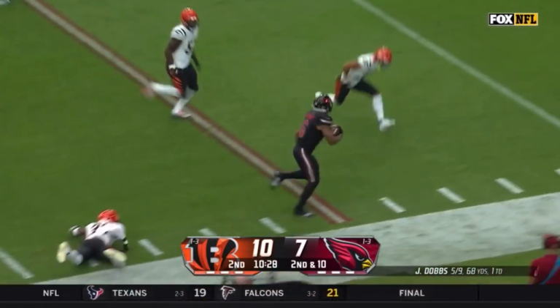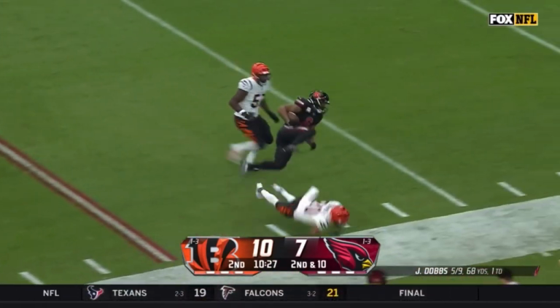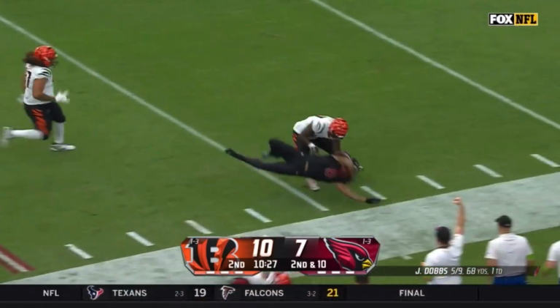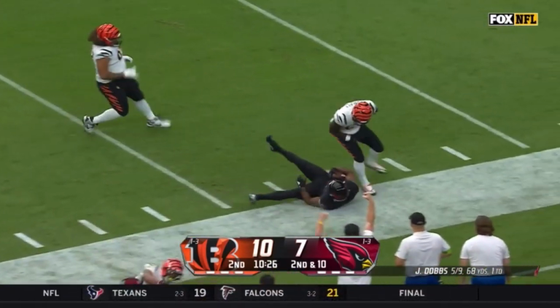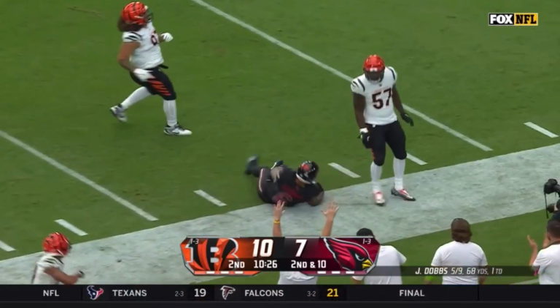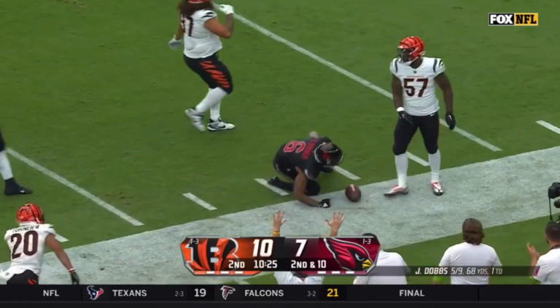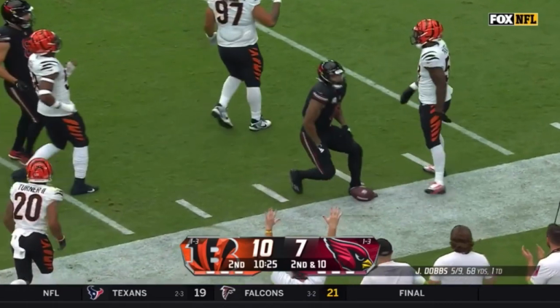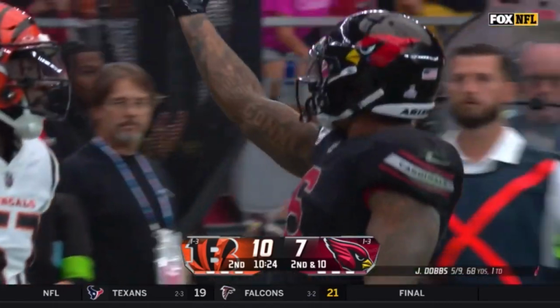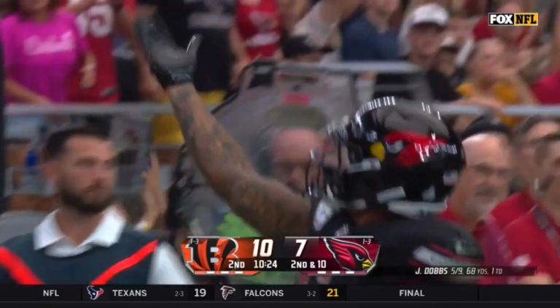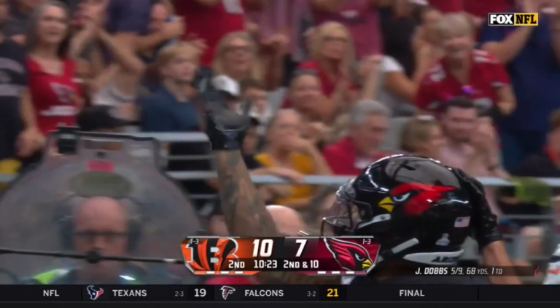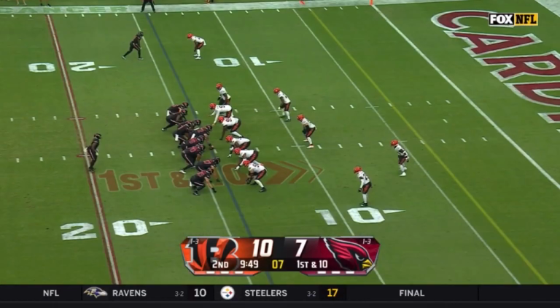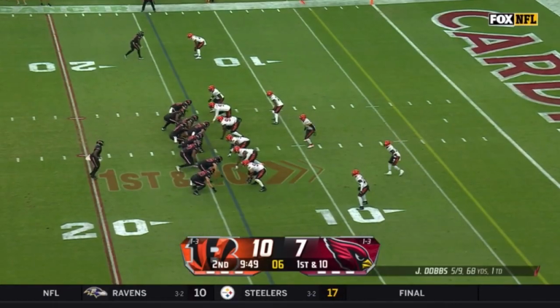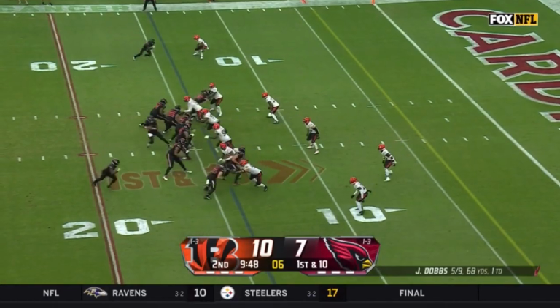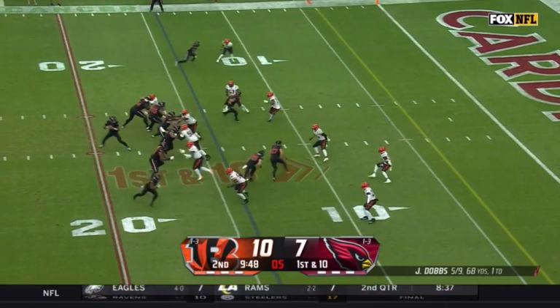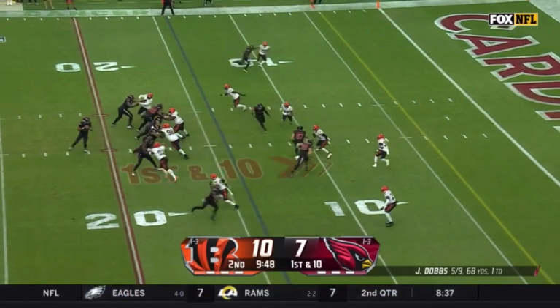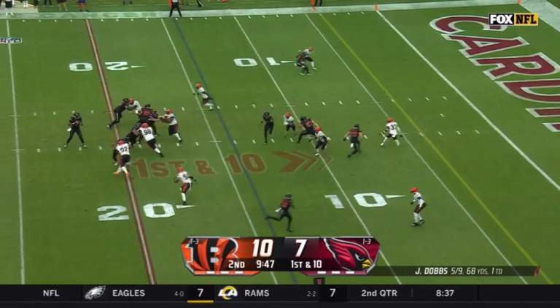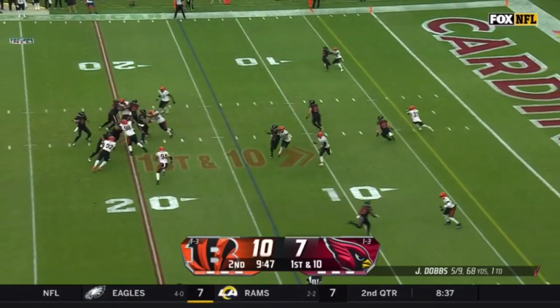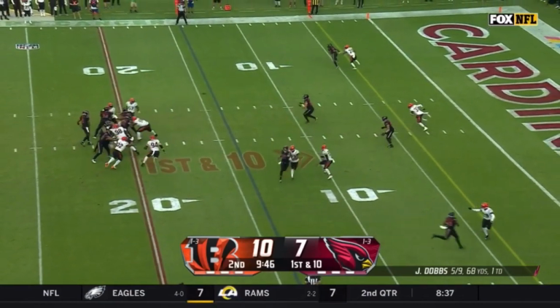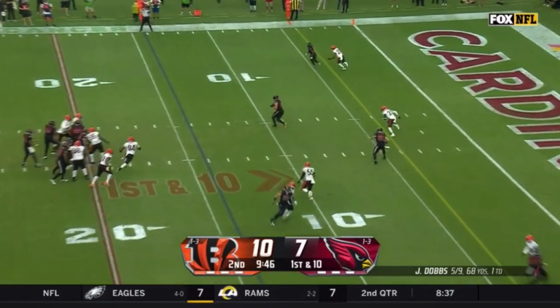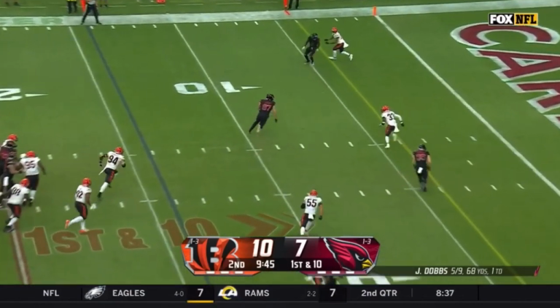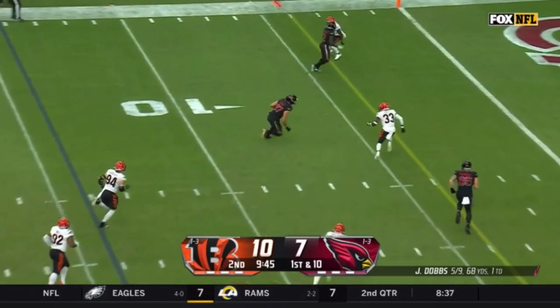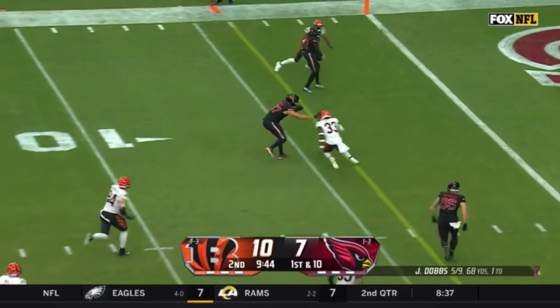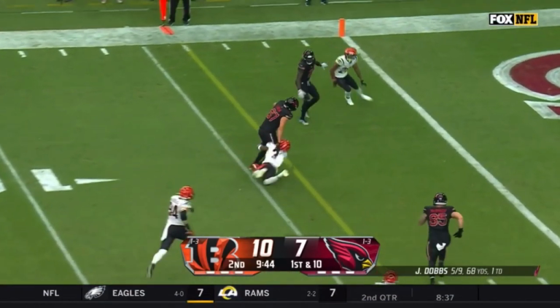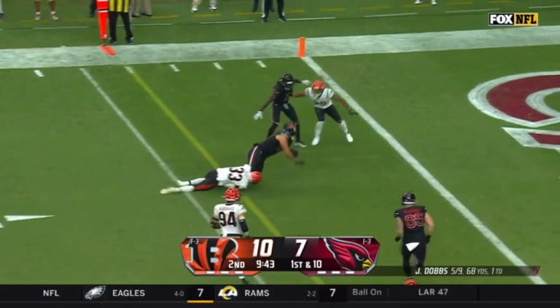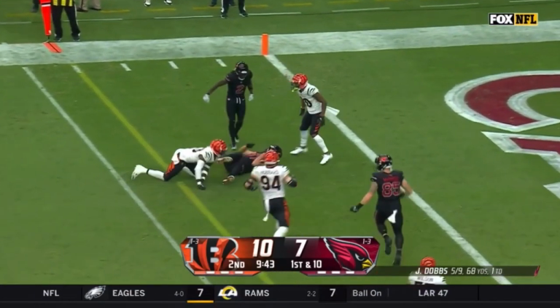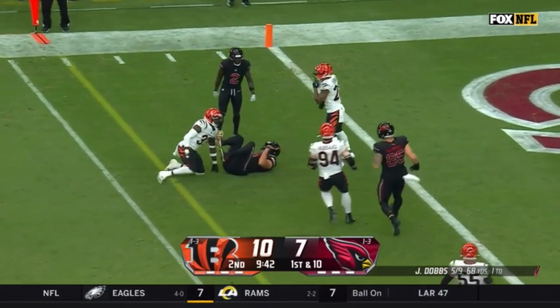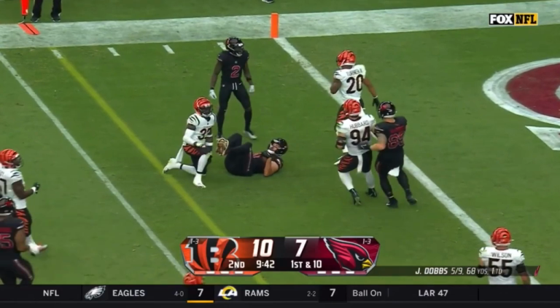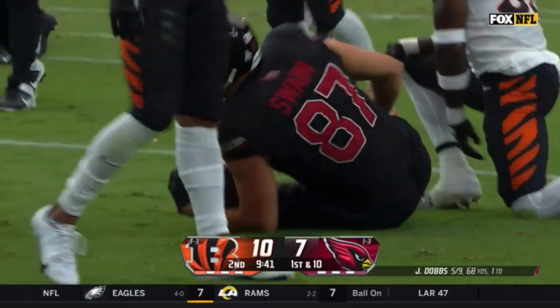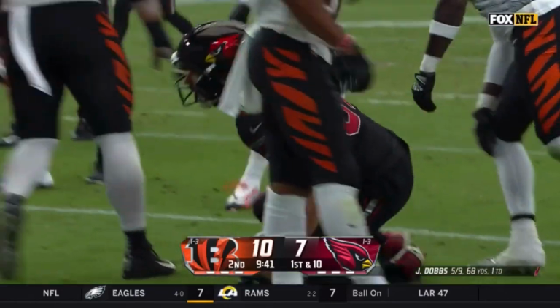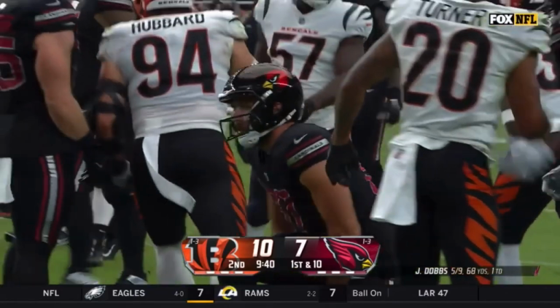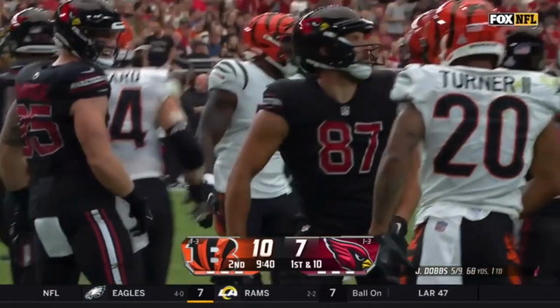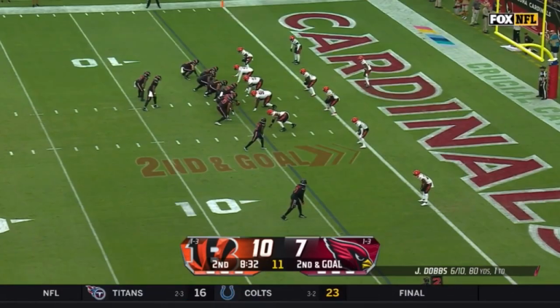Breaks a tackle at the 25, upended at the 15. Dobbs on first down over the middle — open — Swain, inside the five, first and goal for Arizona.